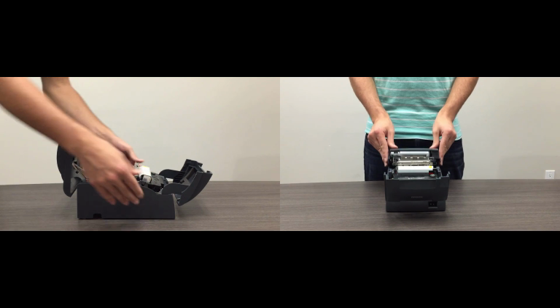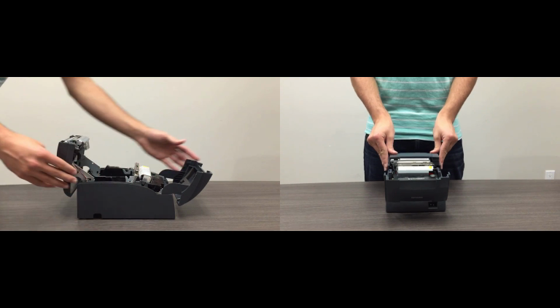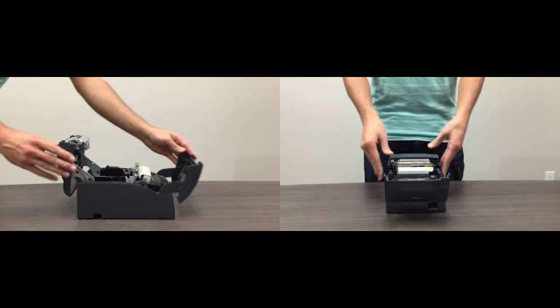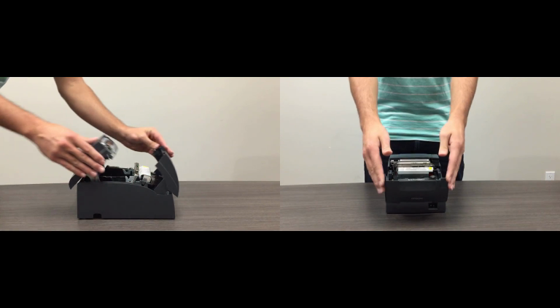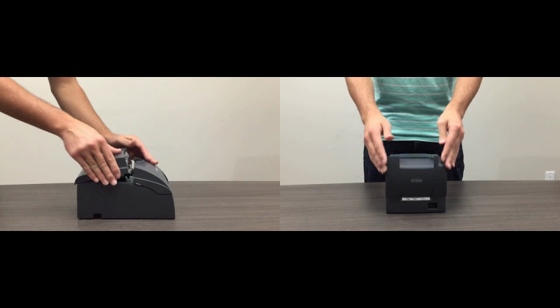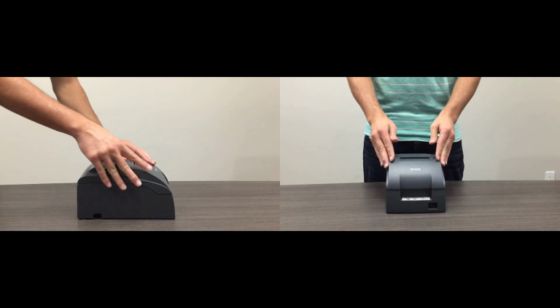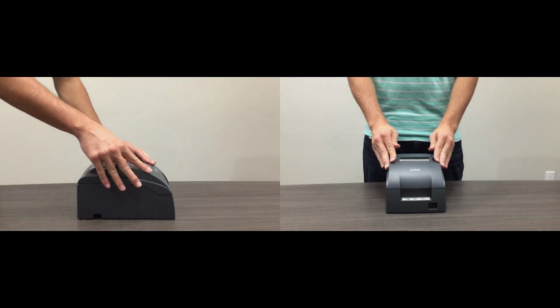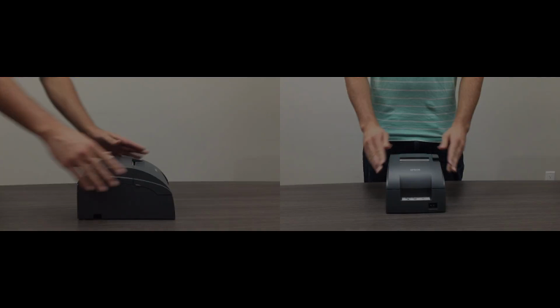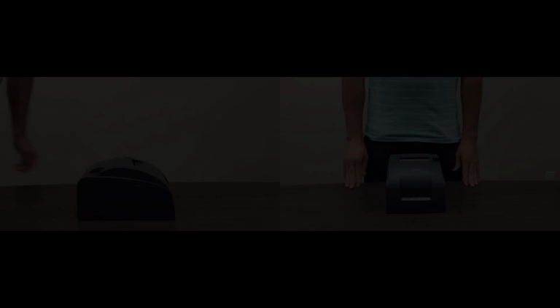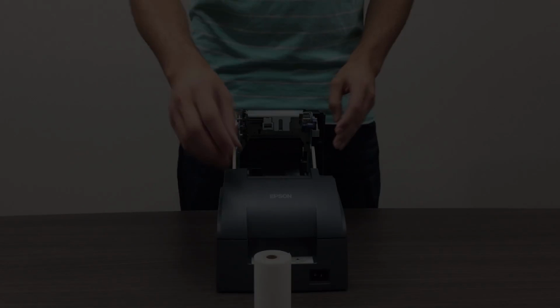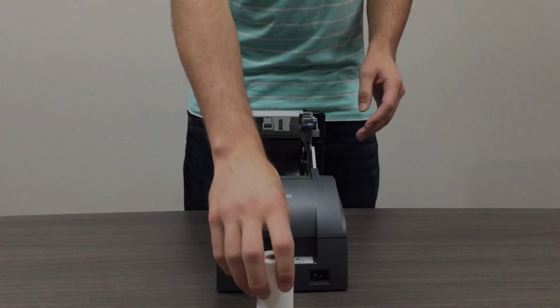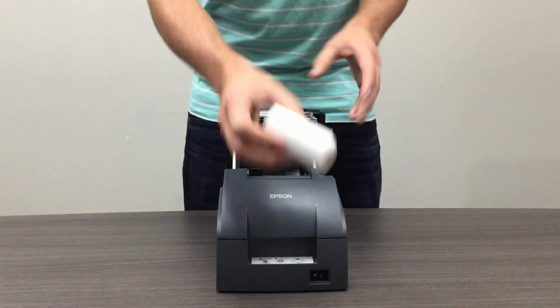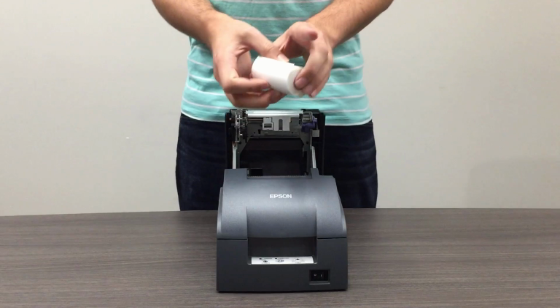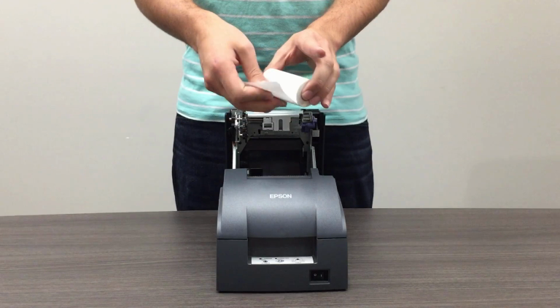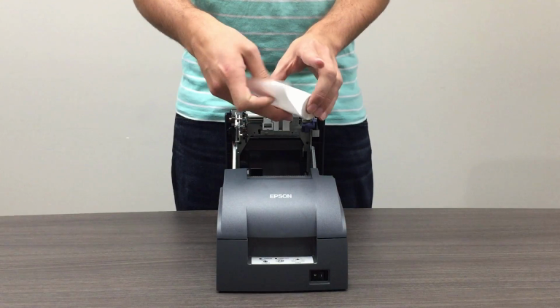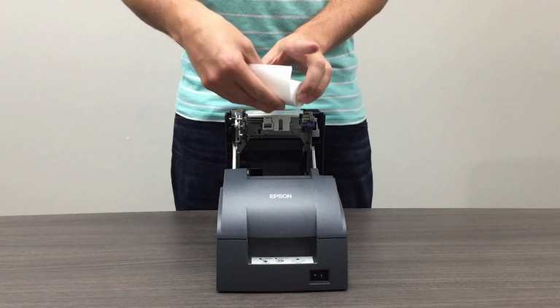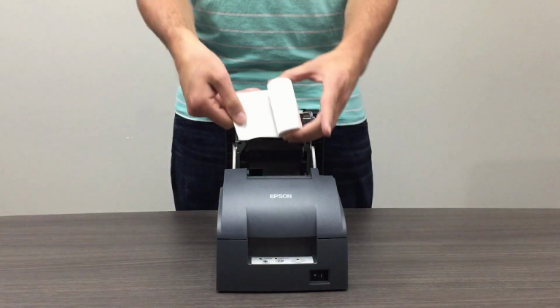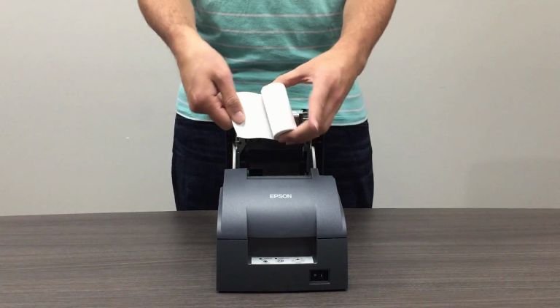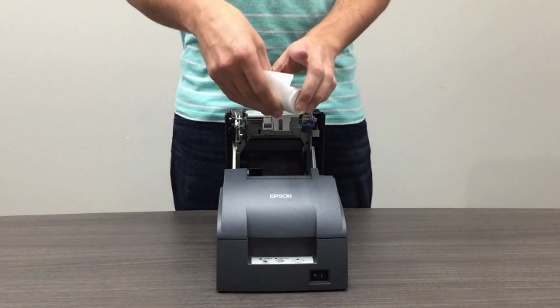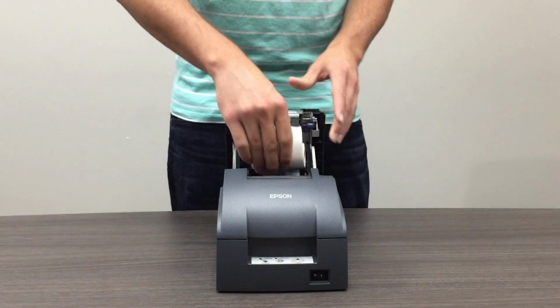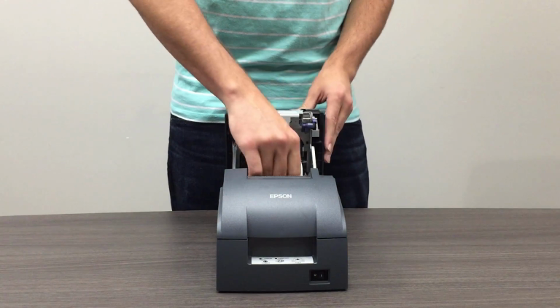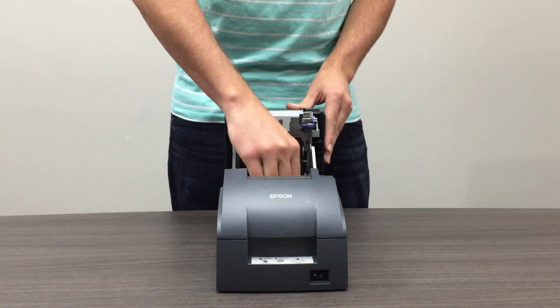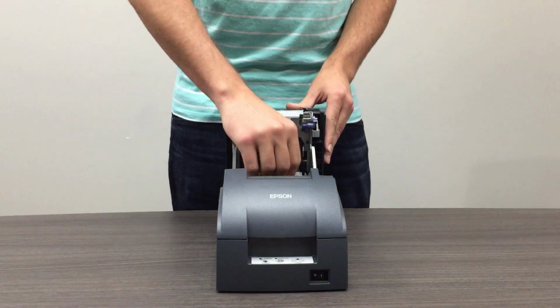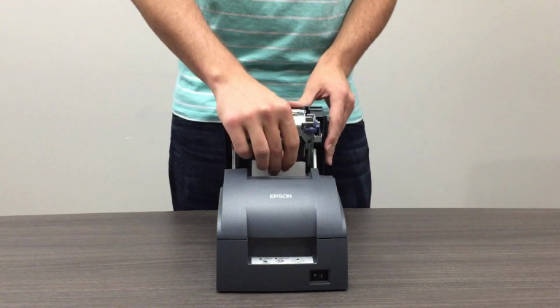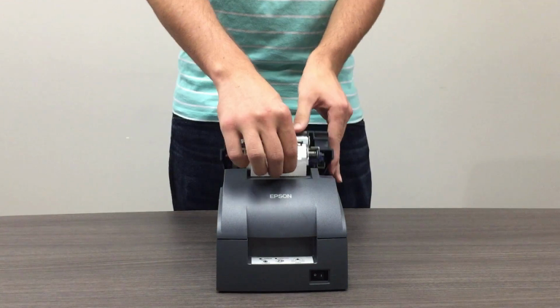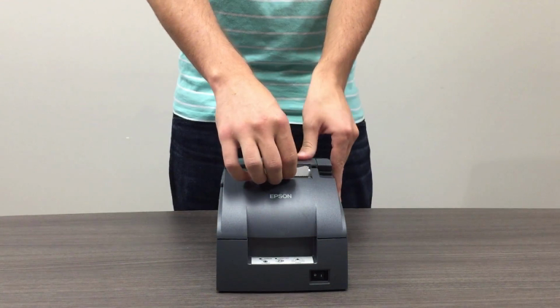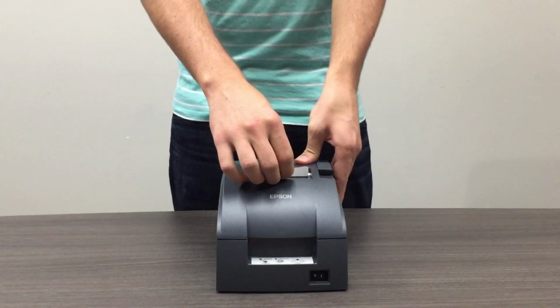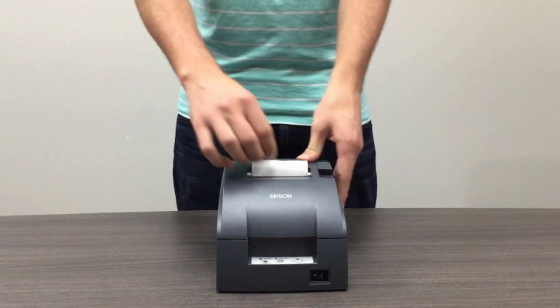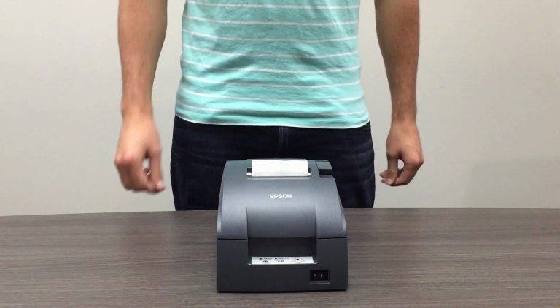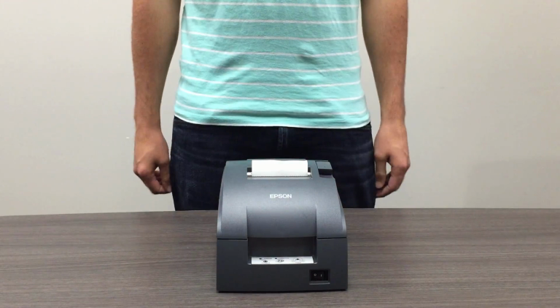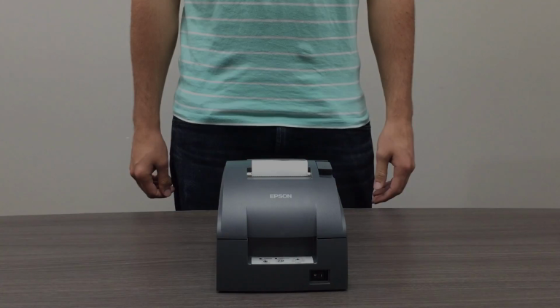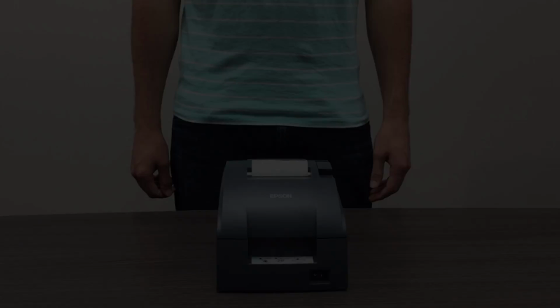After the ink ribbon snaps into place, close the front of the printer. Now load the paper distributing from the bottom into the back paper drop of the printer. Once the roll of paper is in place, close the back of the printer.